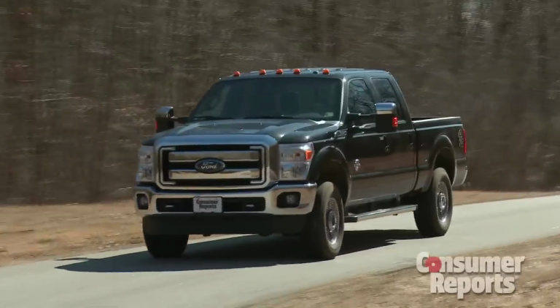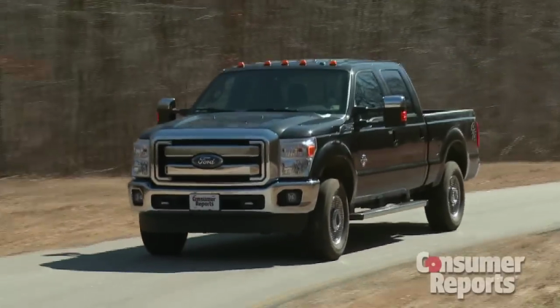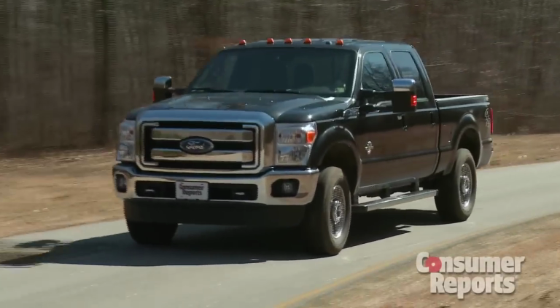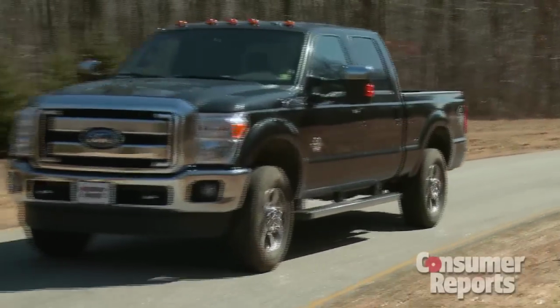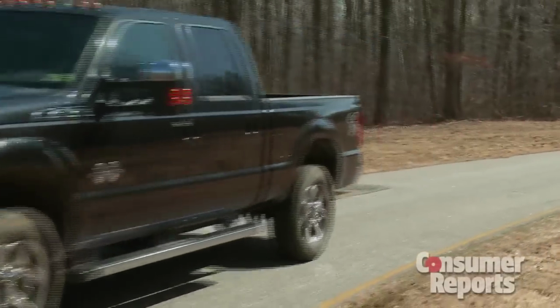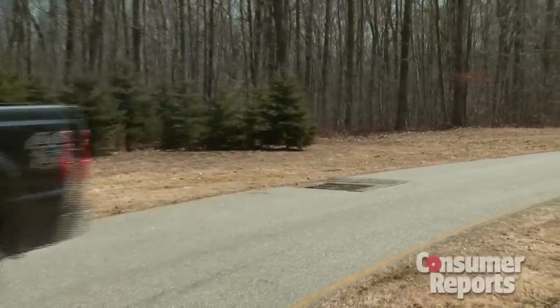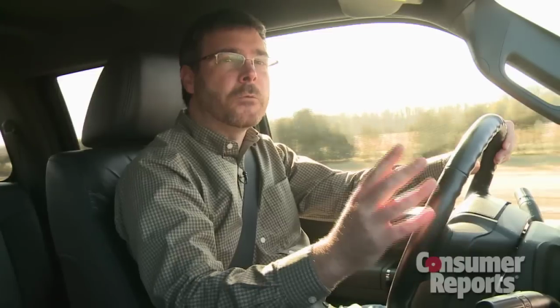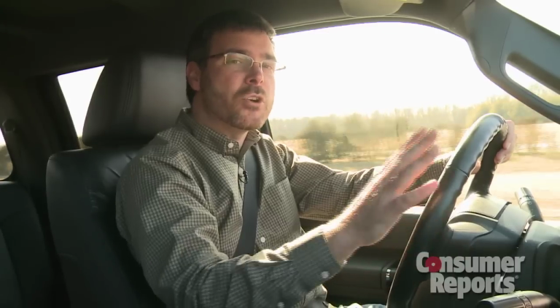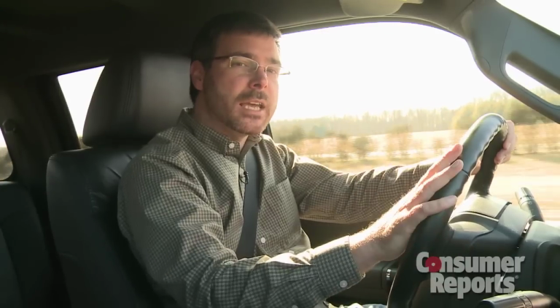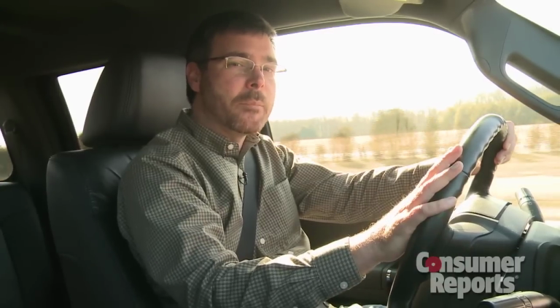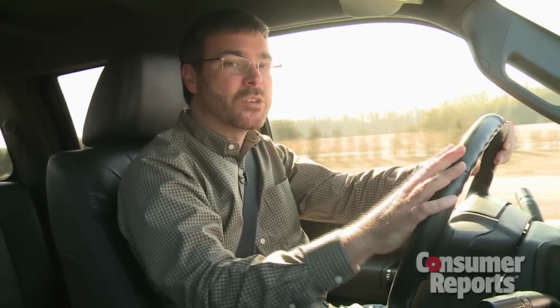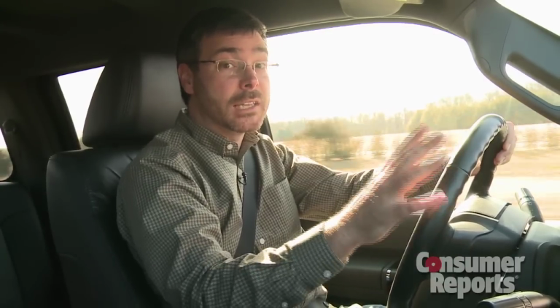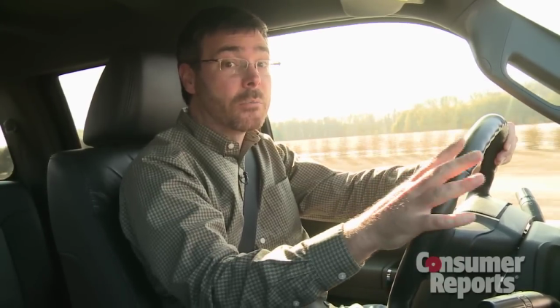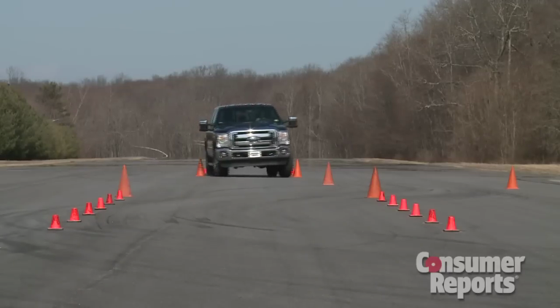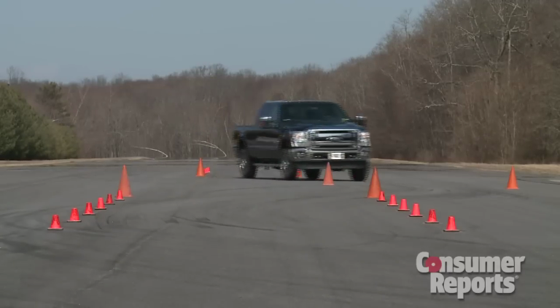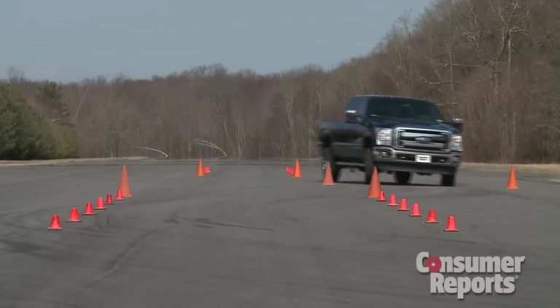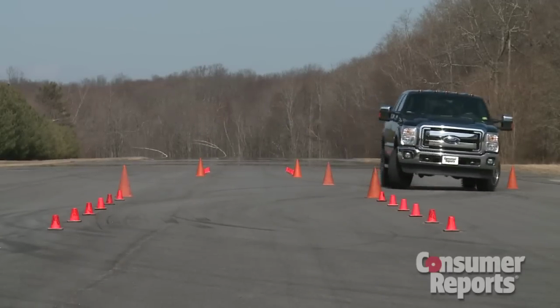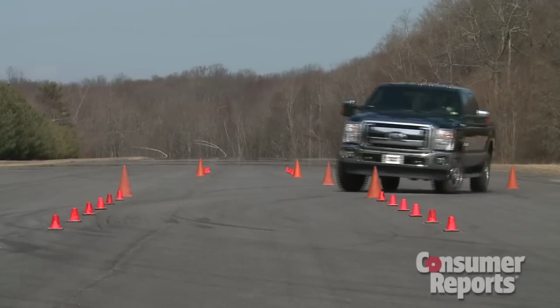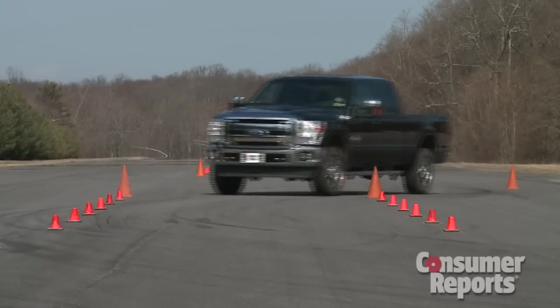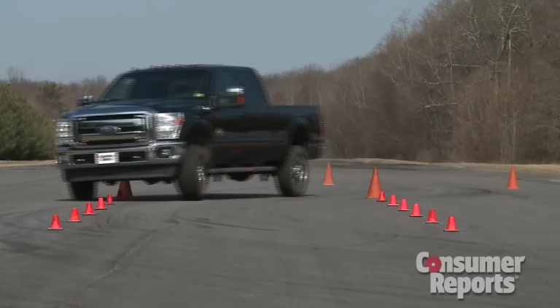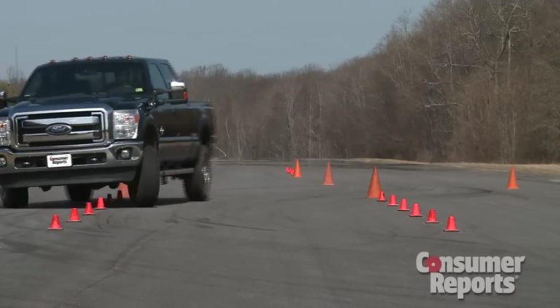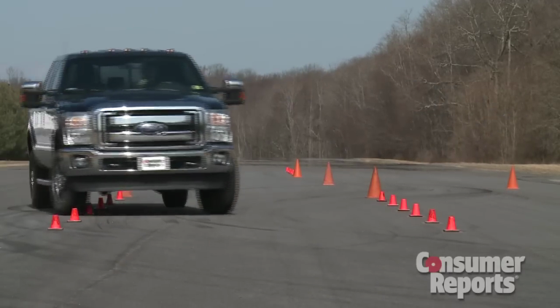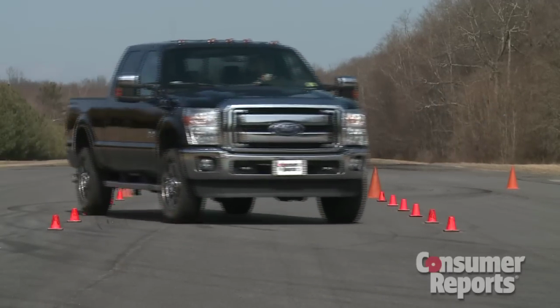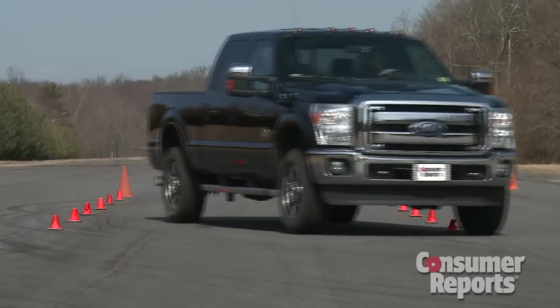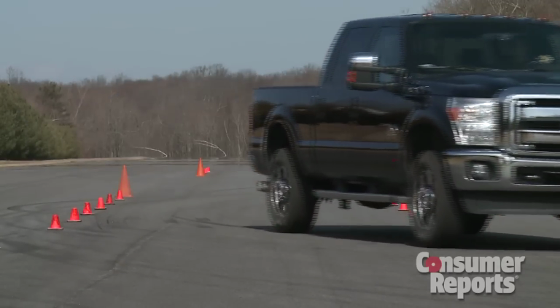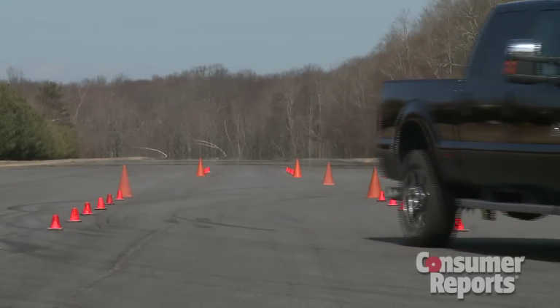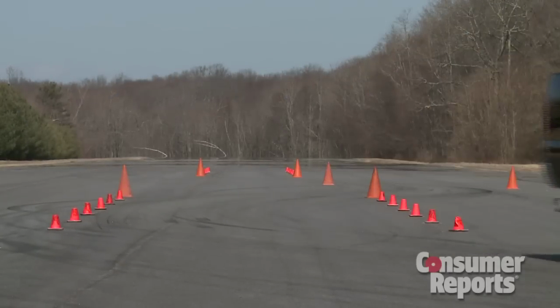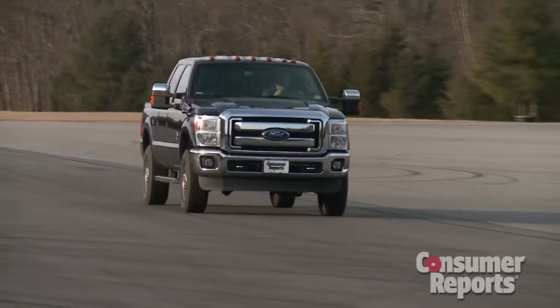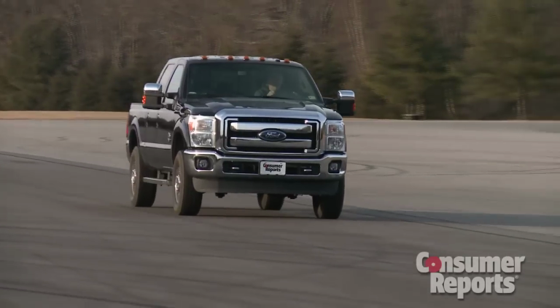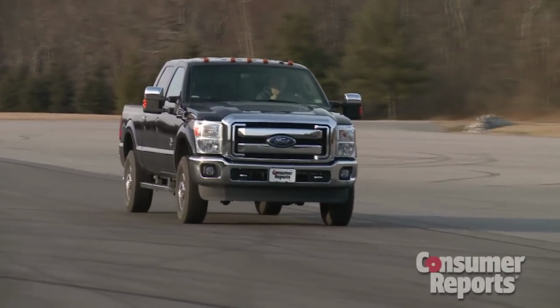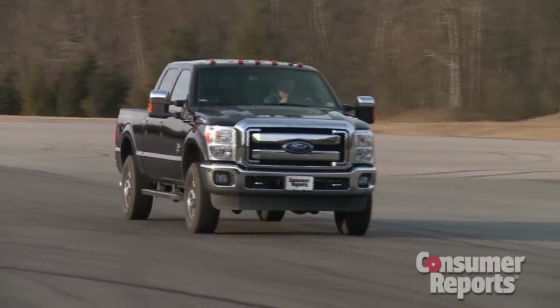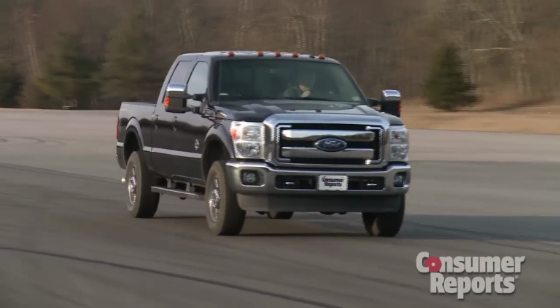But the F-250 has a big drawback. Even compared to other heavy-duty pickup trucks, the Ford's emergency handling capabilities are really low. Despite stability control, the F-250 could only make it through our avoidance maneuver at a really, really low speed. It also has the longest stopping distances of the group.